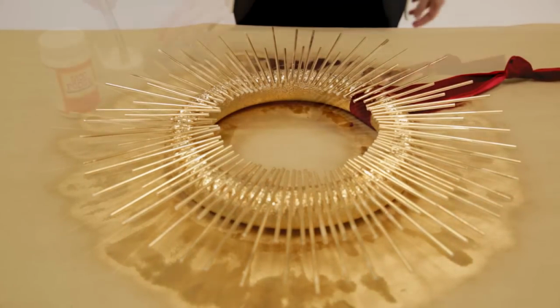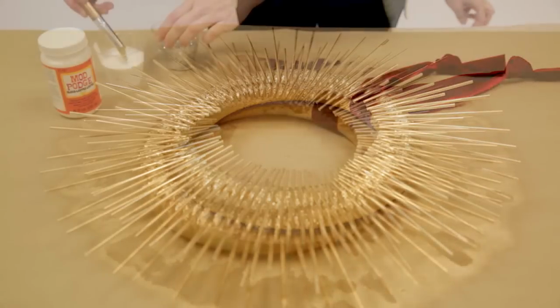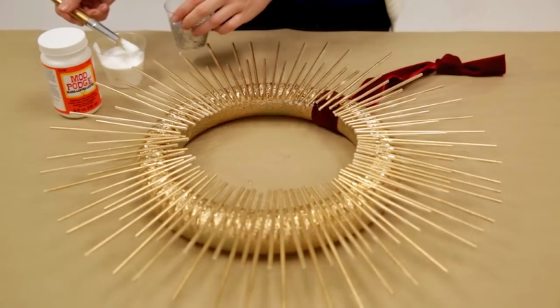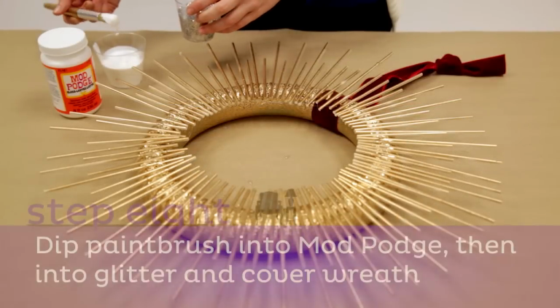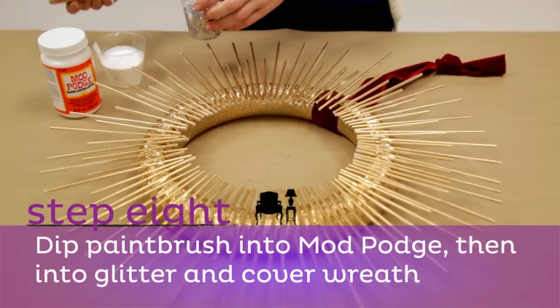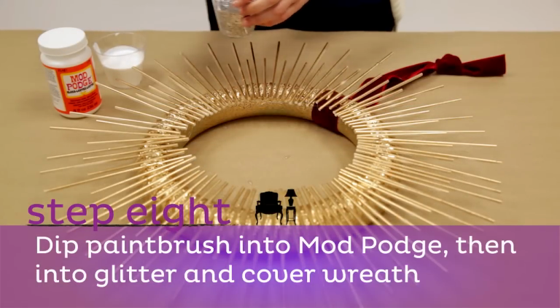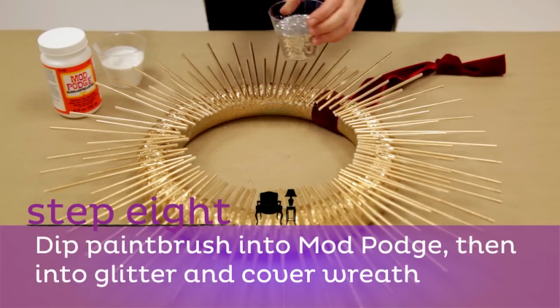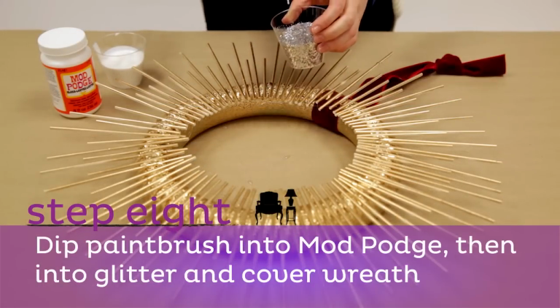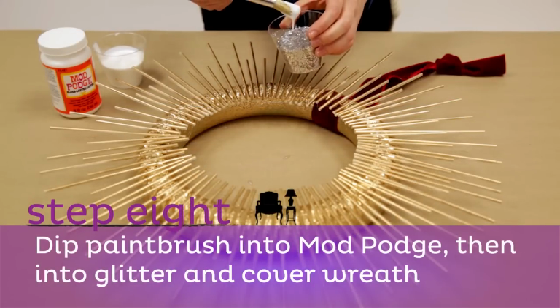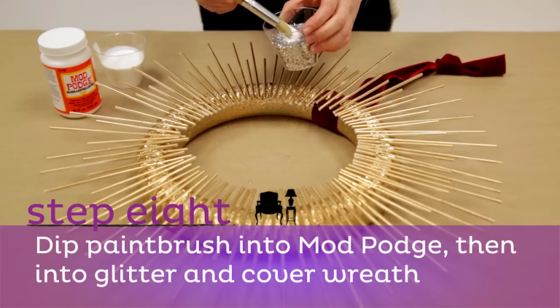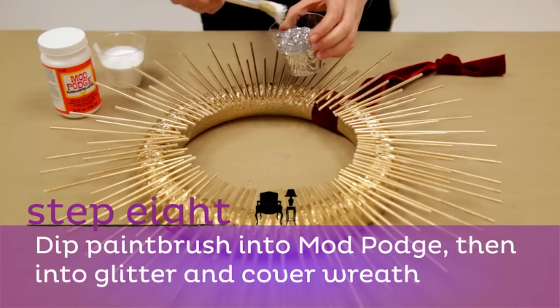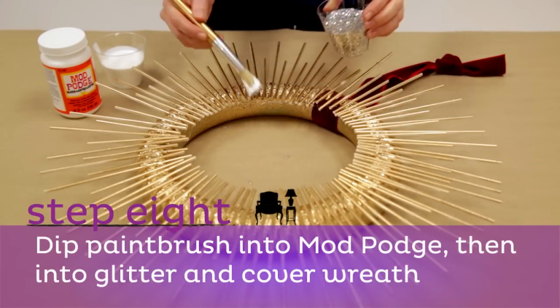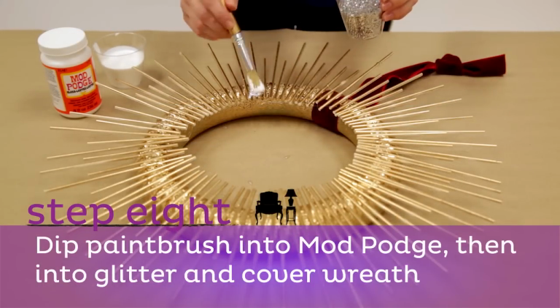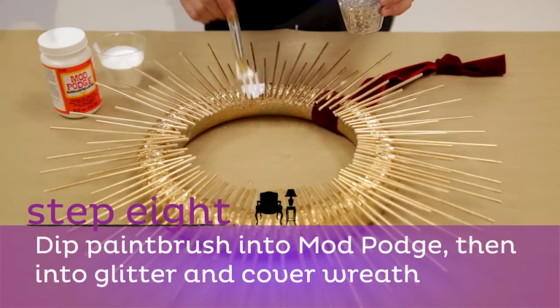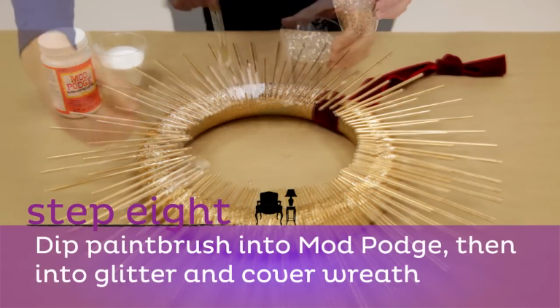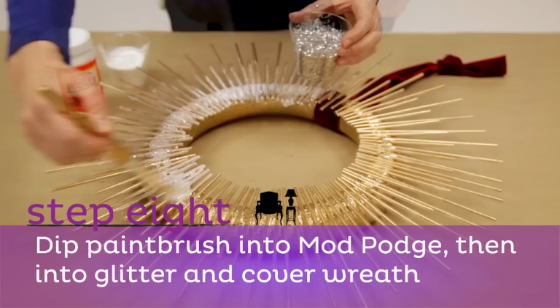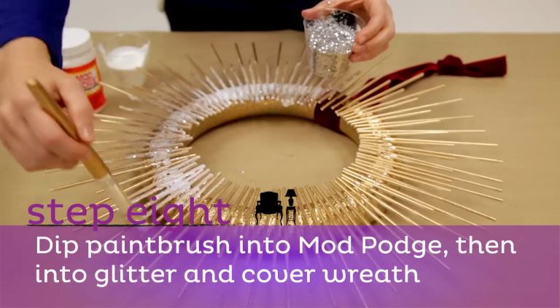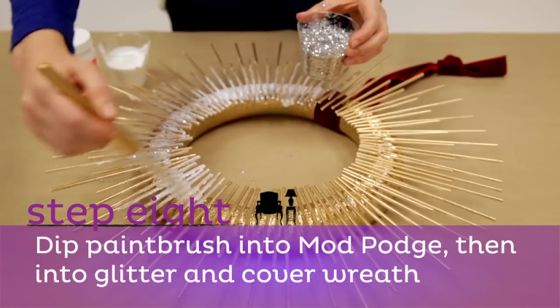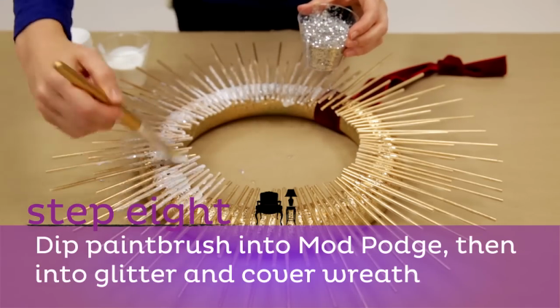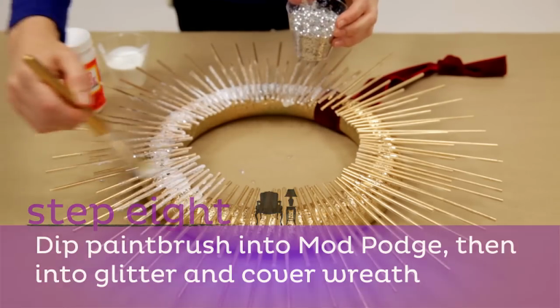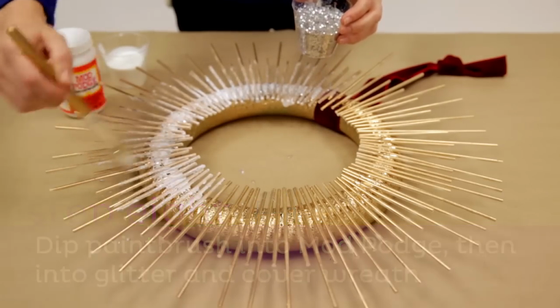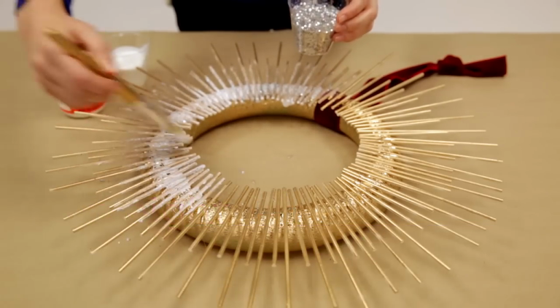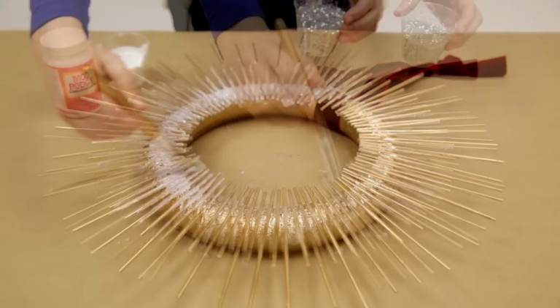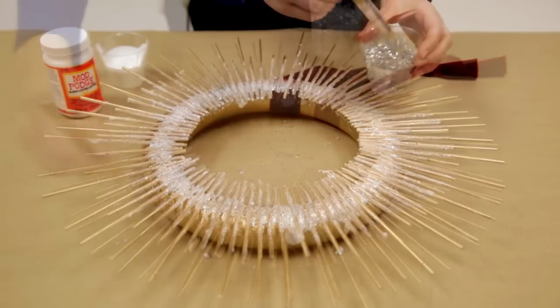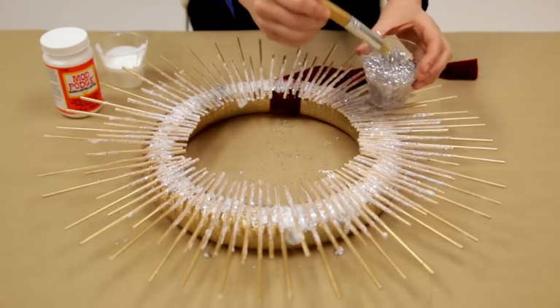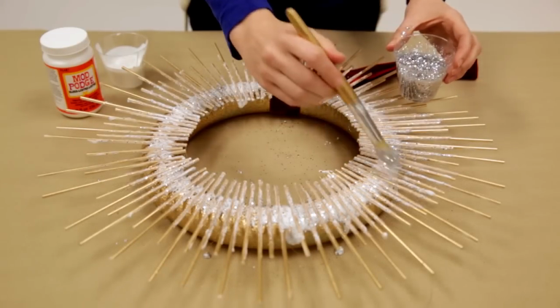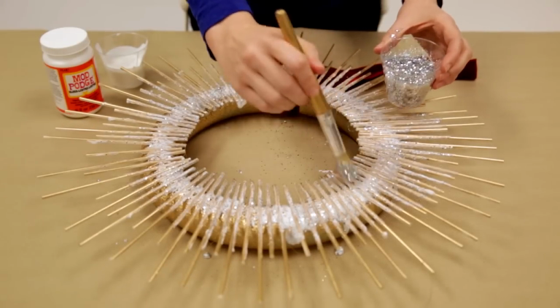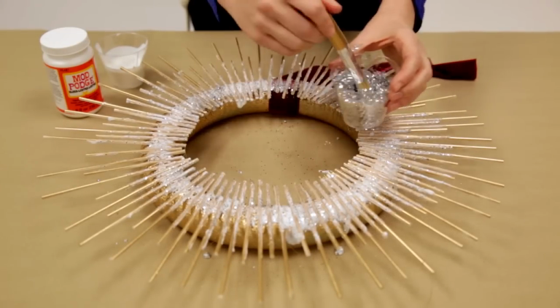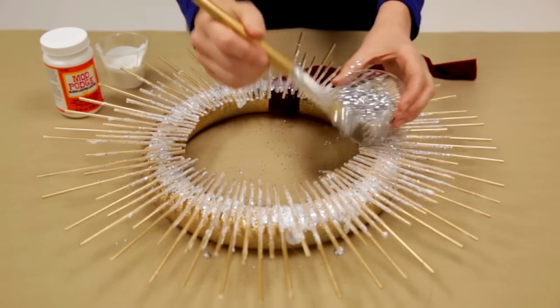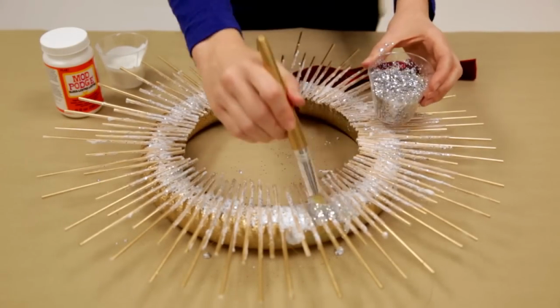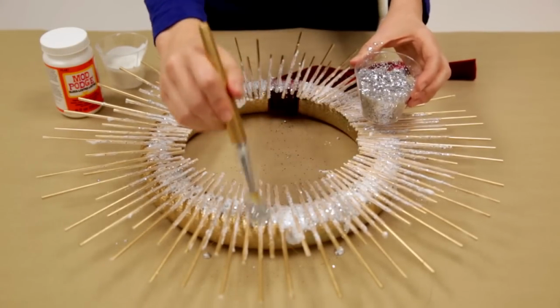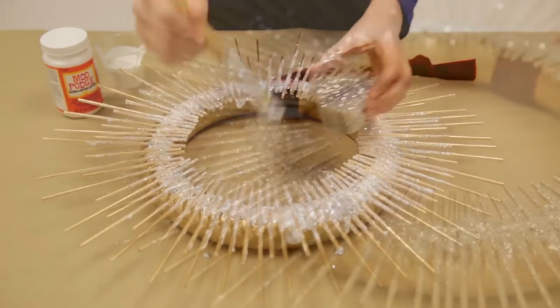Step eight: once the spray paint has dried, dip a paintbrush into the mod podge, then into glitter. Cover your wreath with the silver glitter paste. If desired, you can sprinkle more glitter on top of the glitter paste.